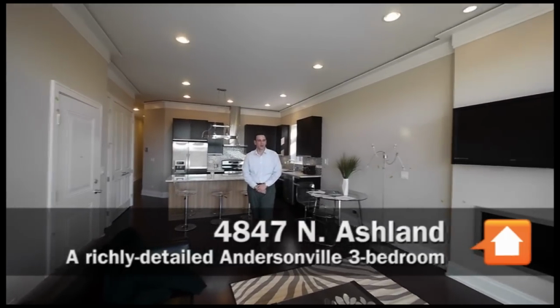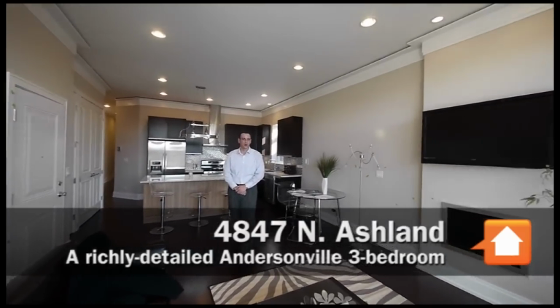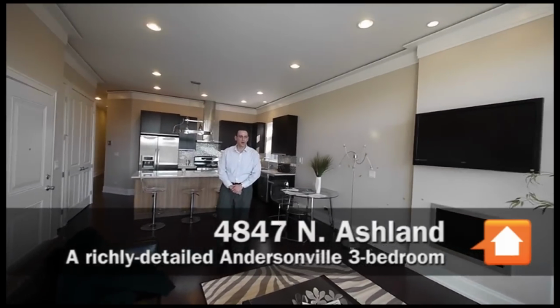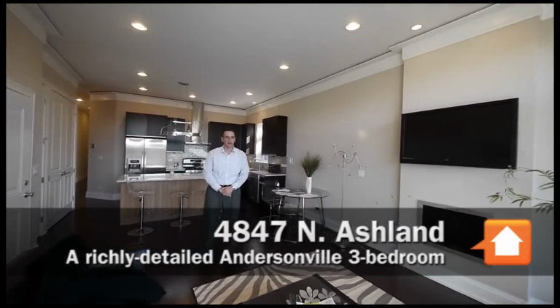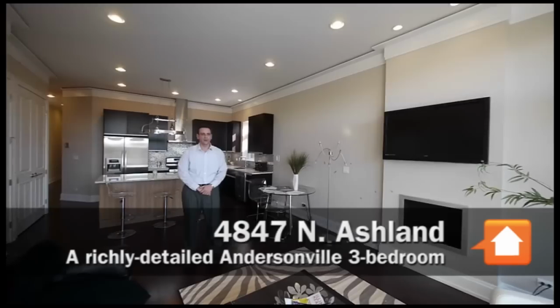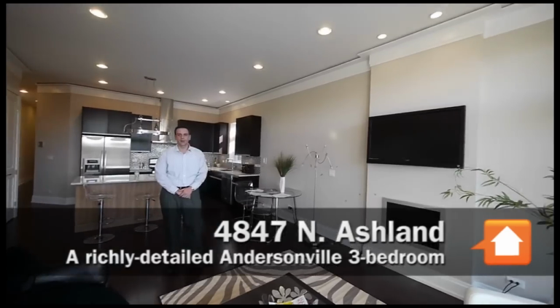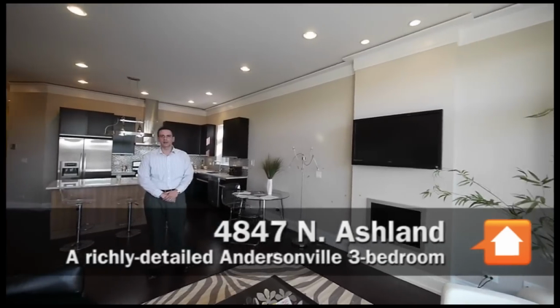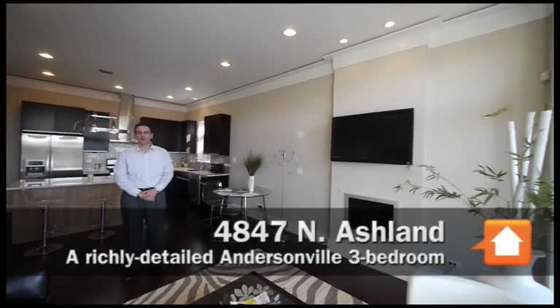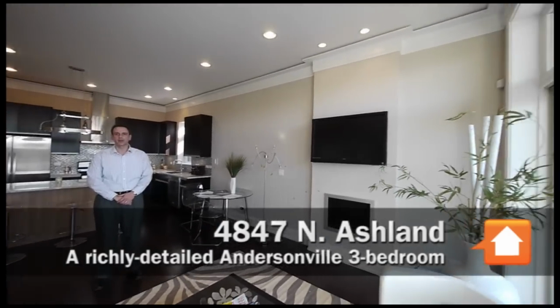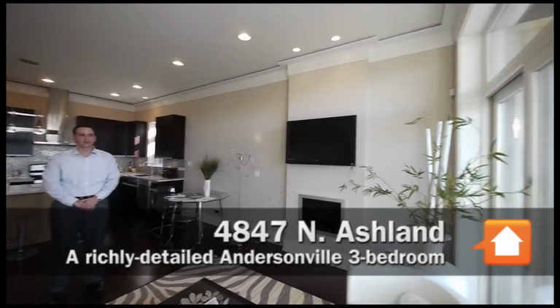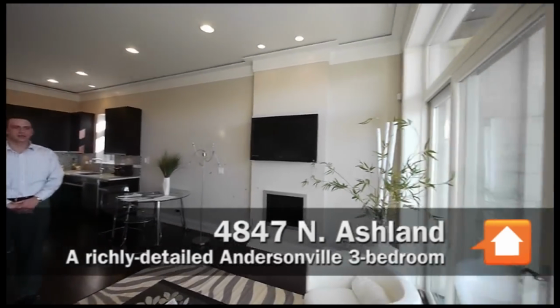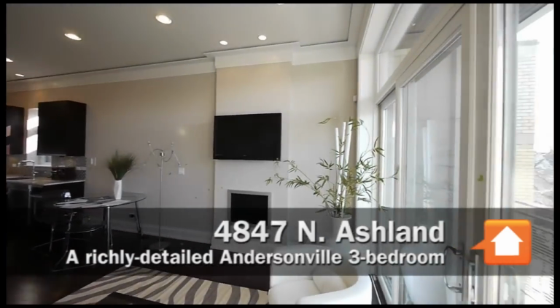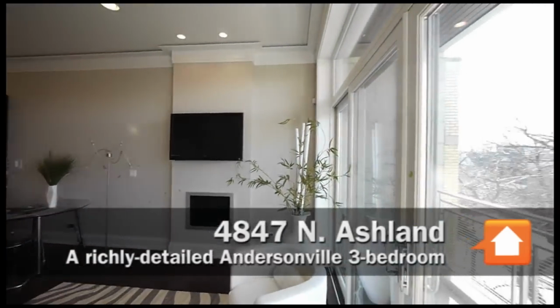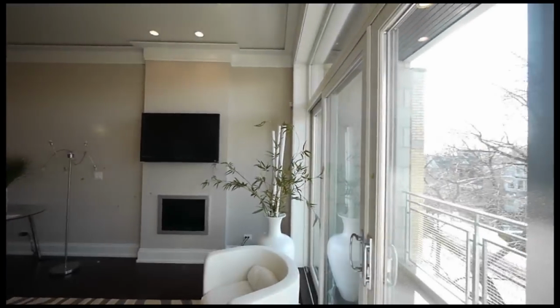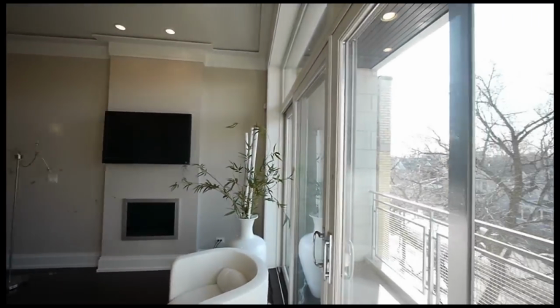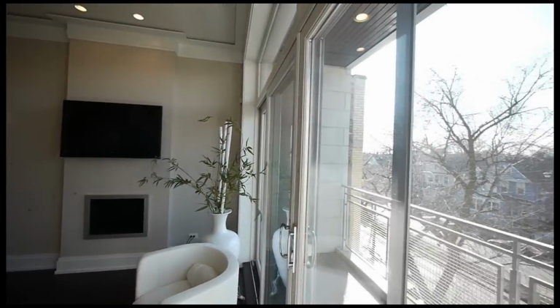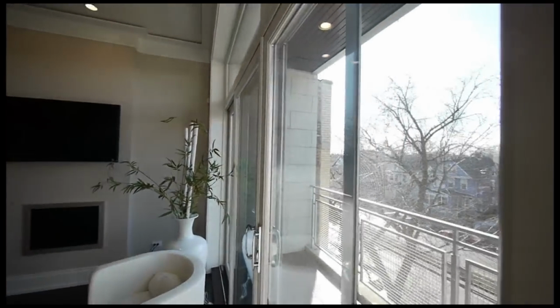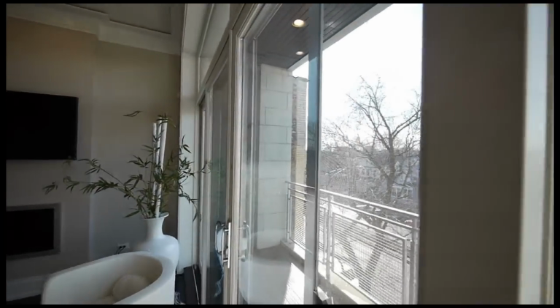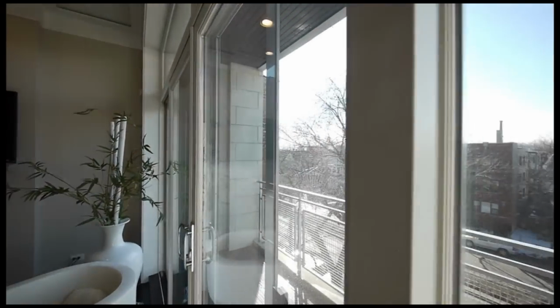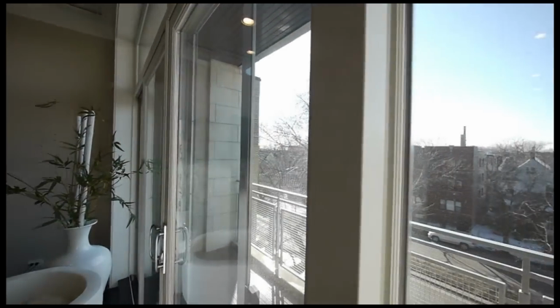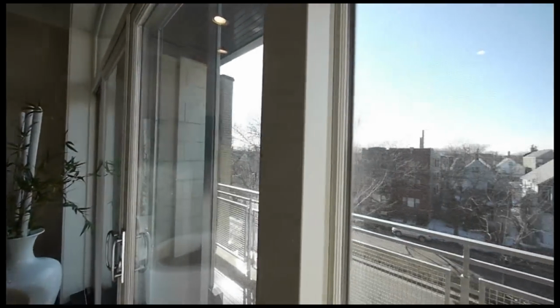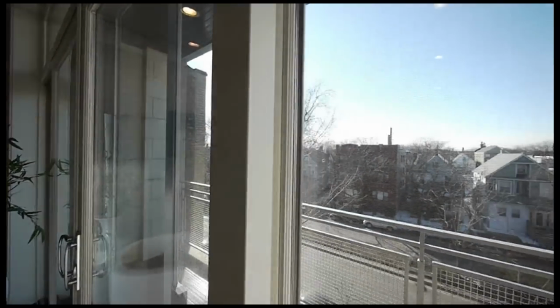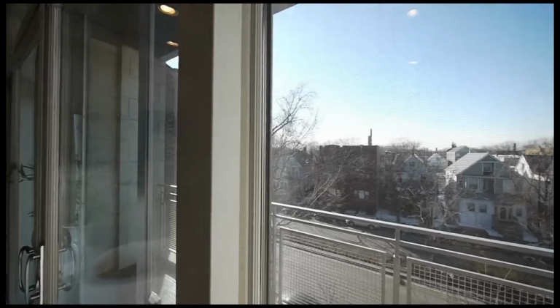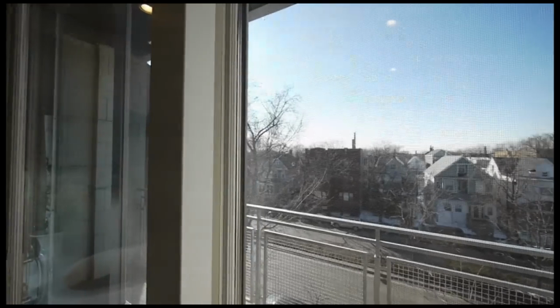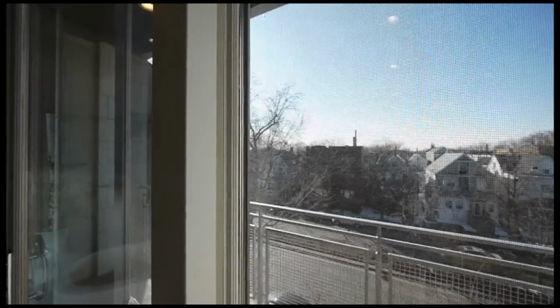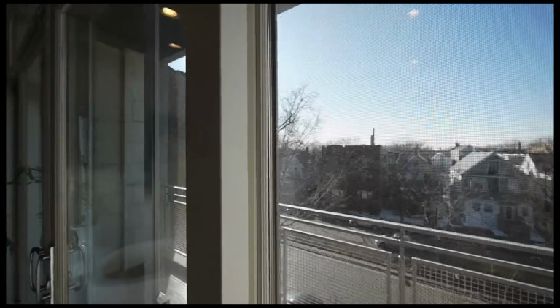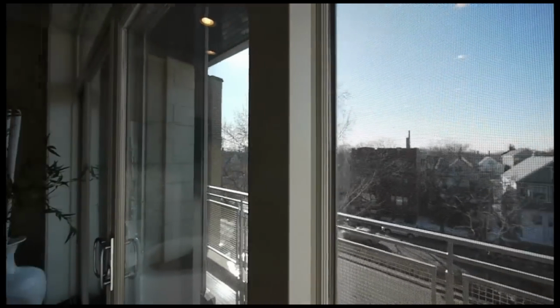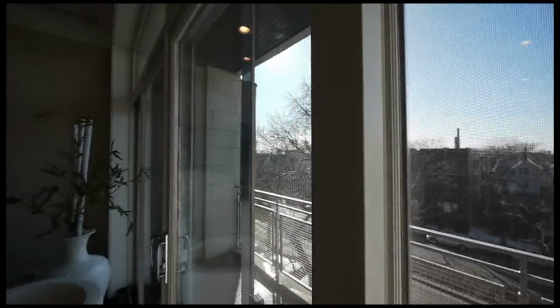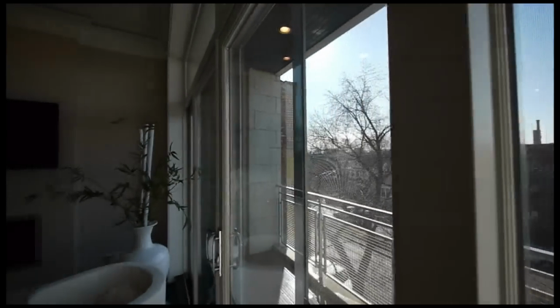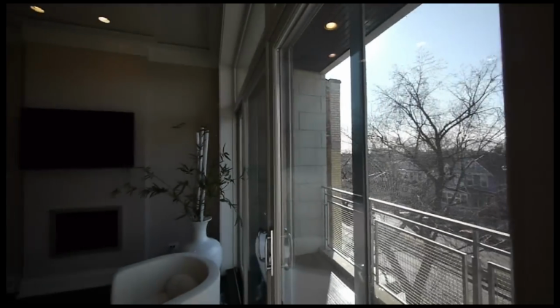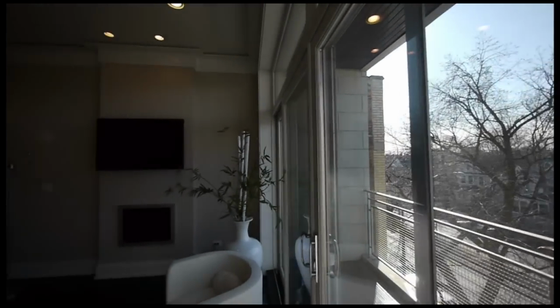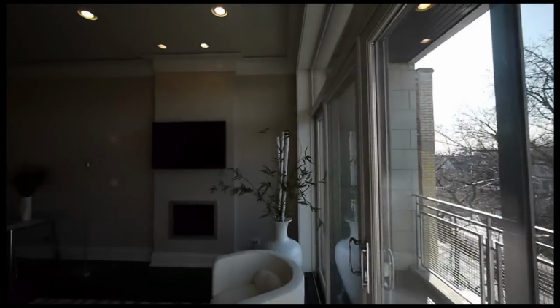We're here at 4847 North Ashland. It's a six-unit building: four simplex units — three bedroom, two bath — and two duplex units — four bedroom, three bath.